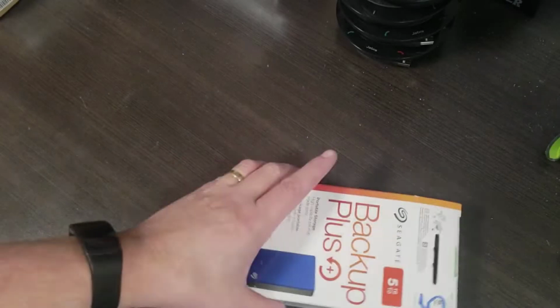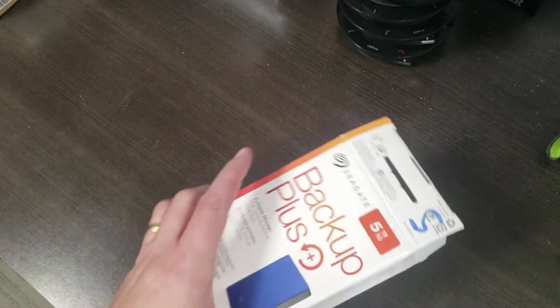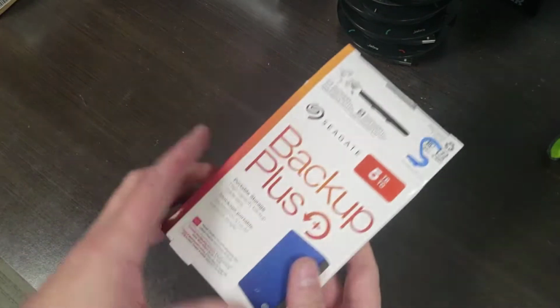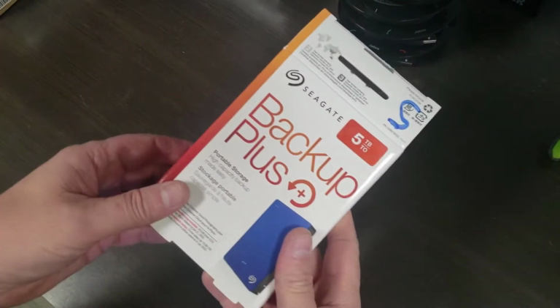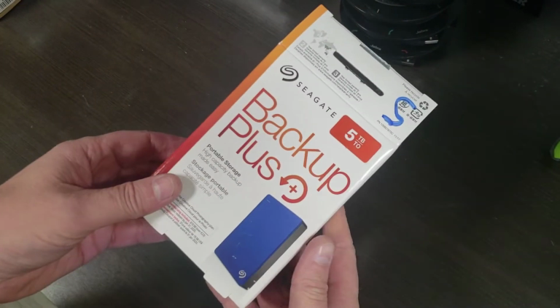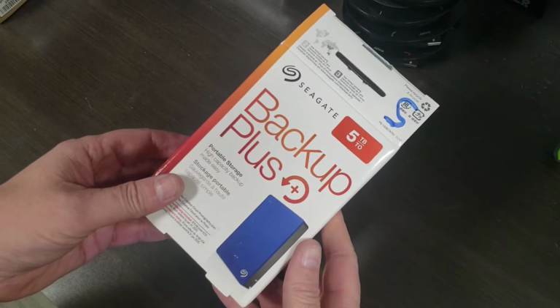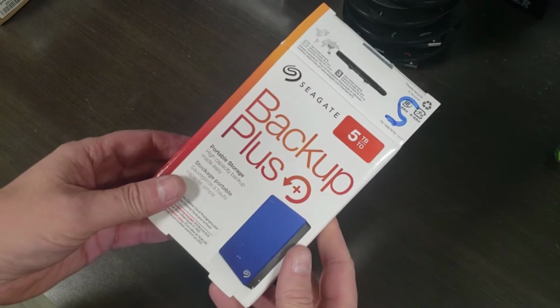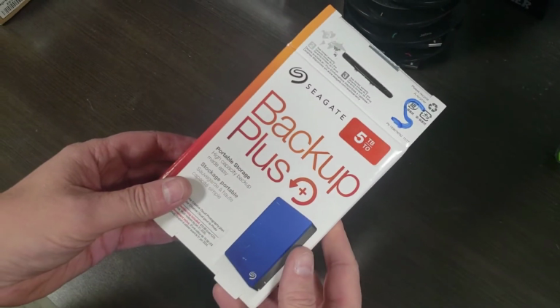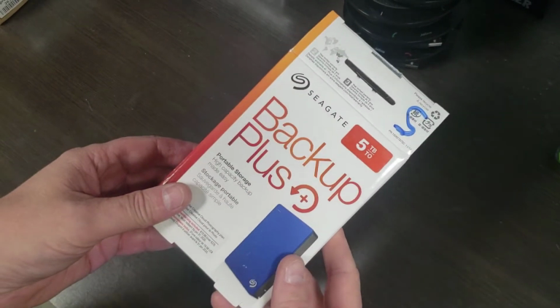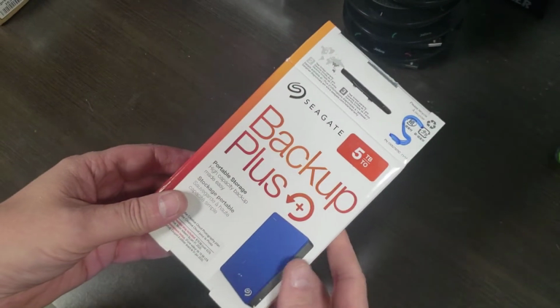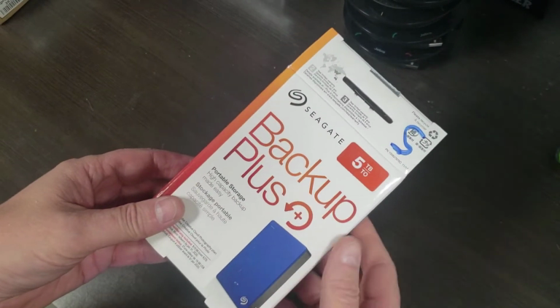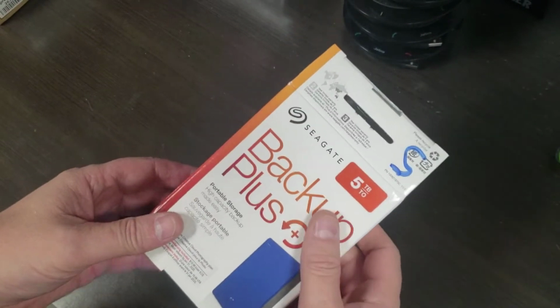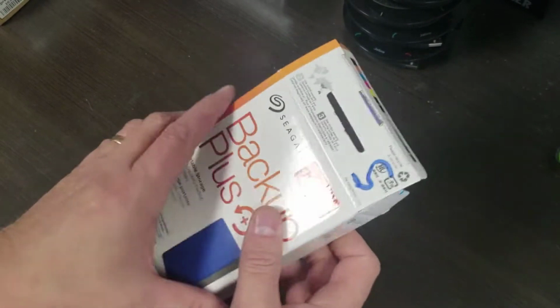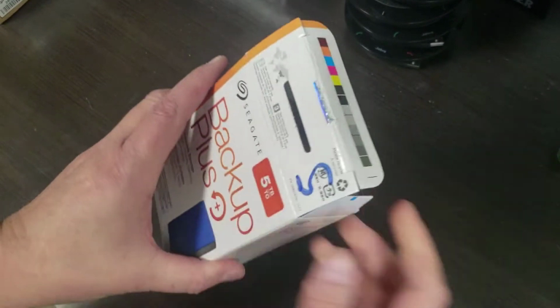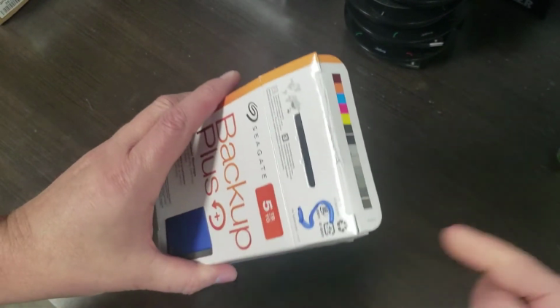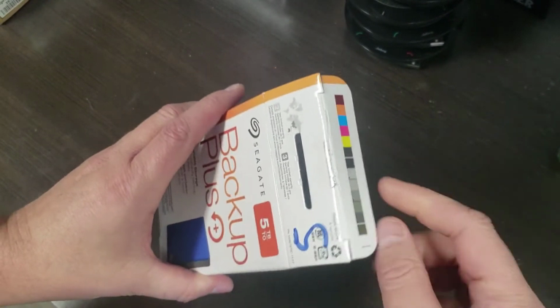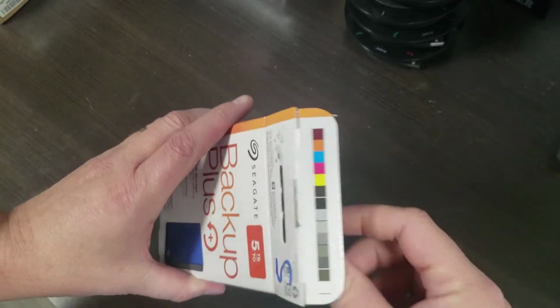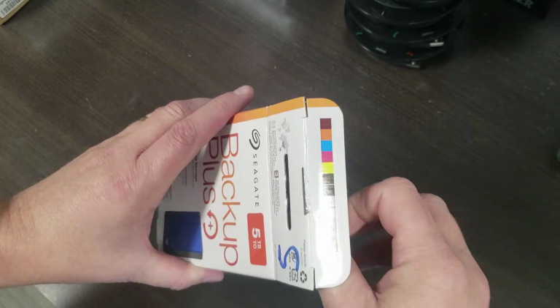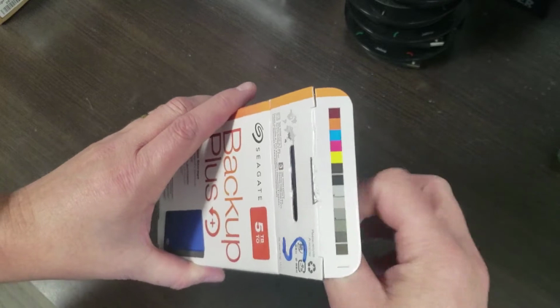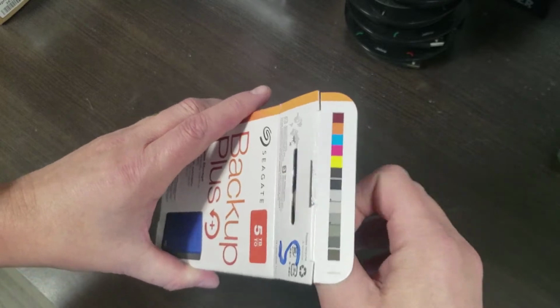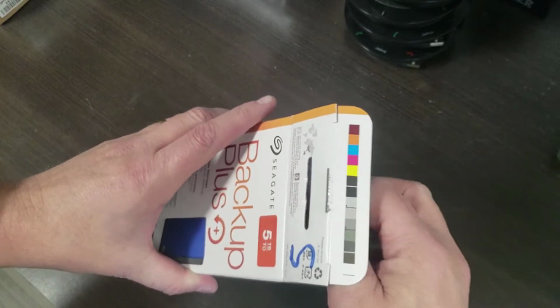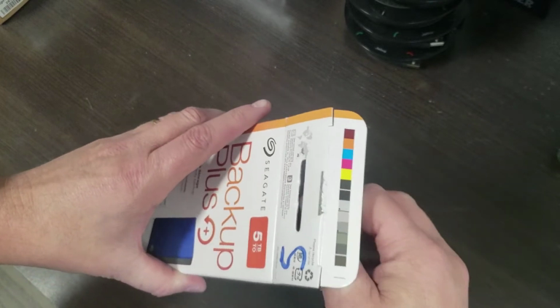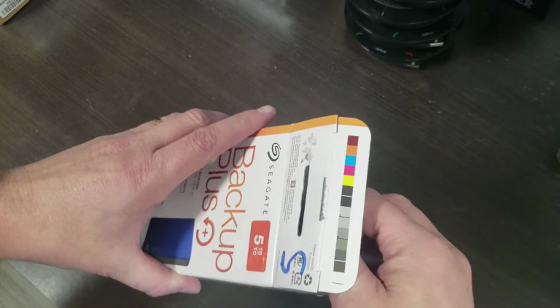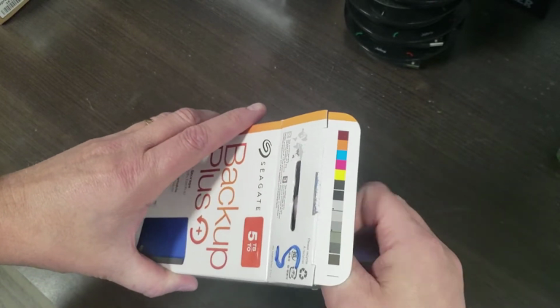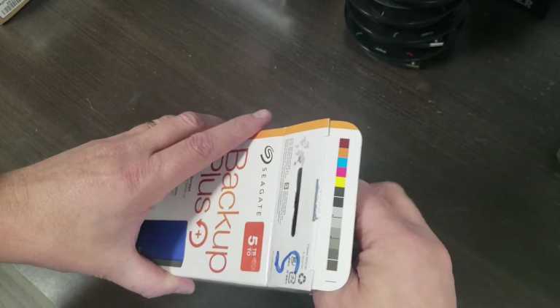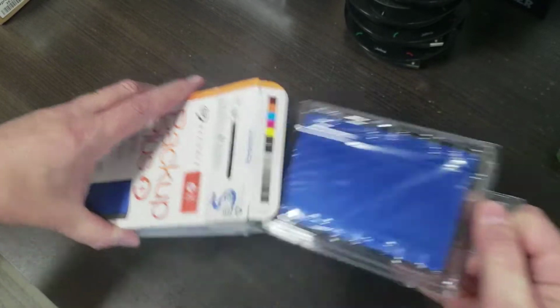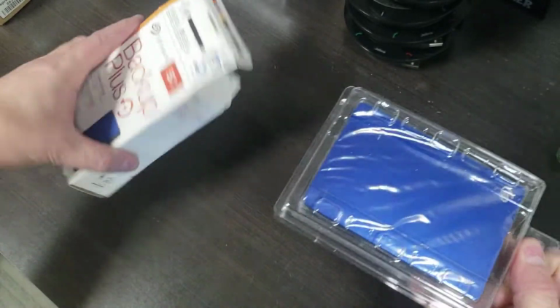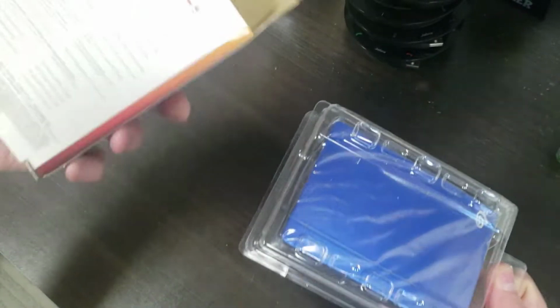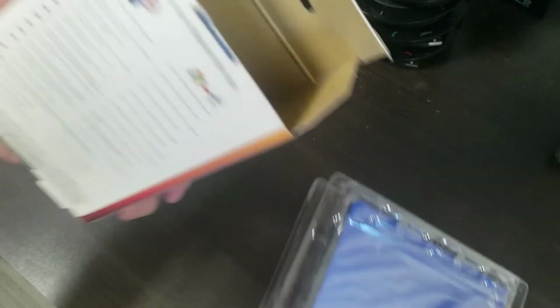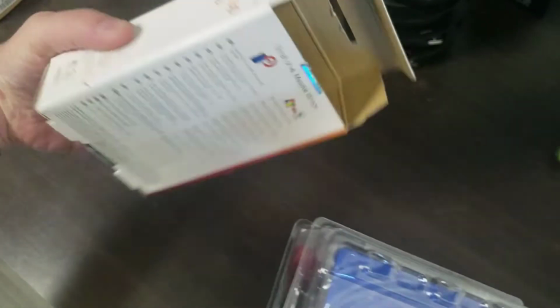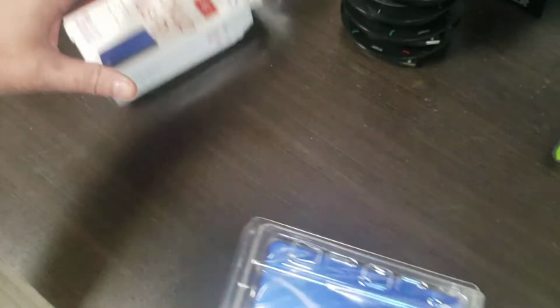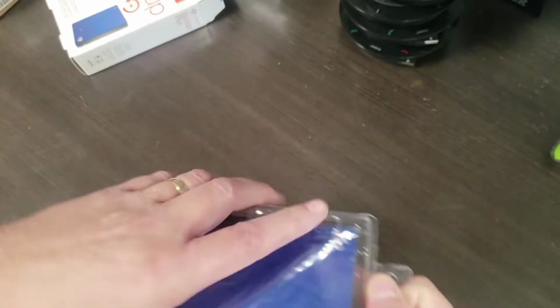Here we have a Seagate Backup Plus 5 terabyte disk and I need the disk out of it. So let me show you how to disassemble it. All I've done so far is open the box — that's it, everything else is still factory sealed.